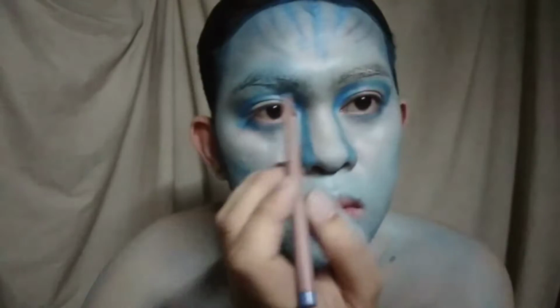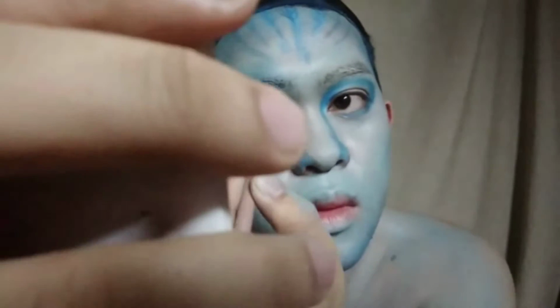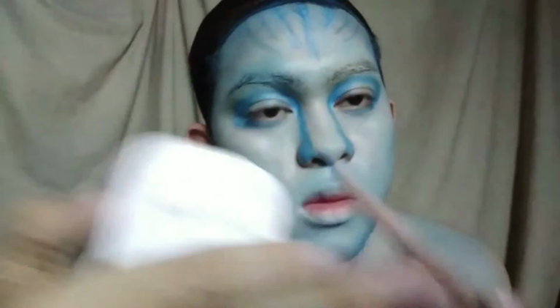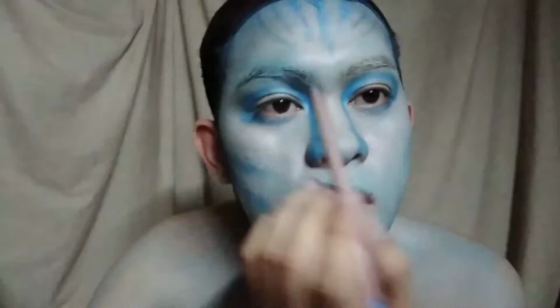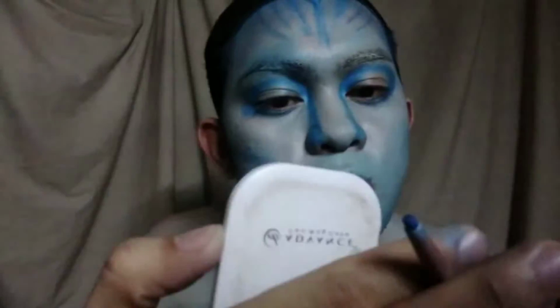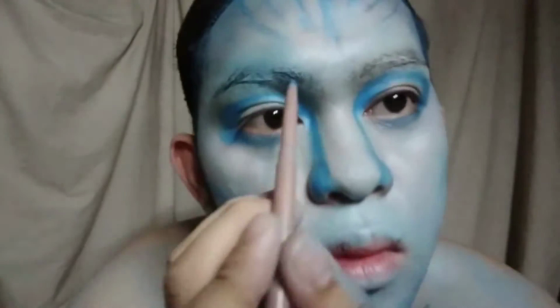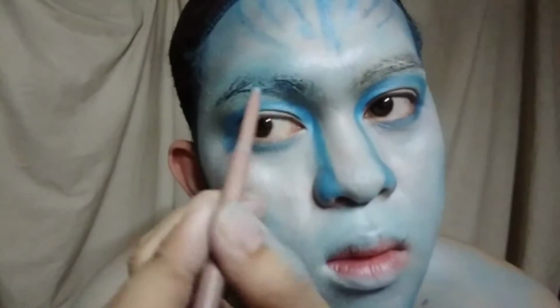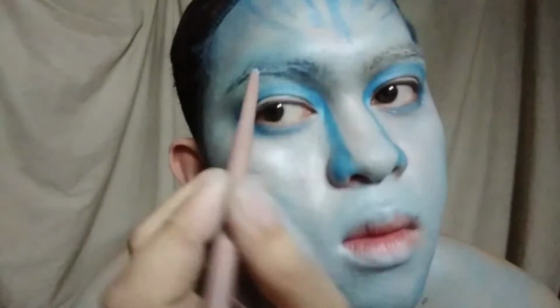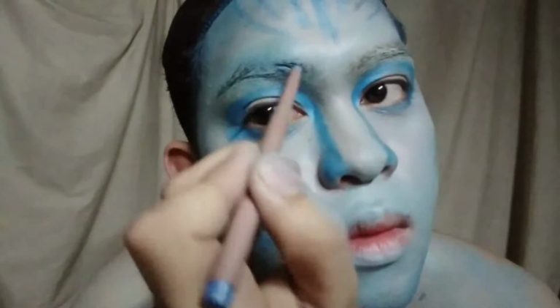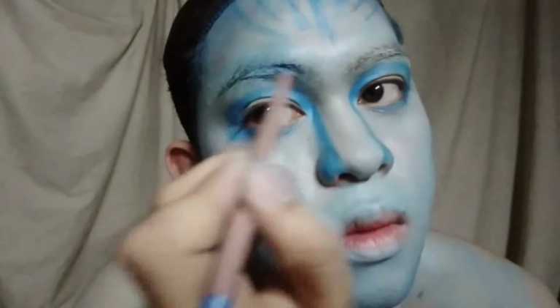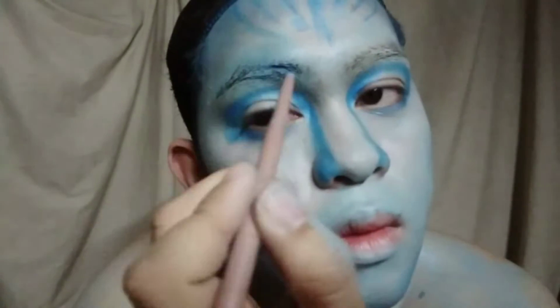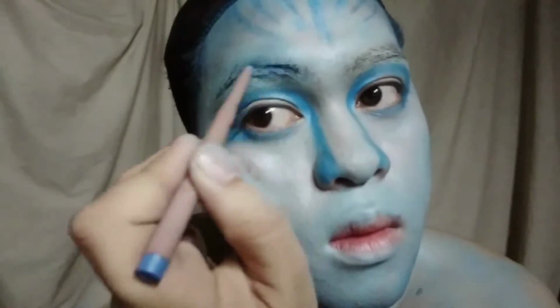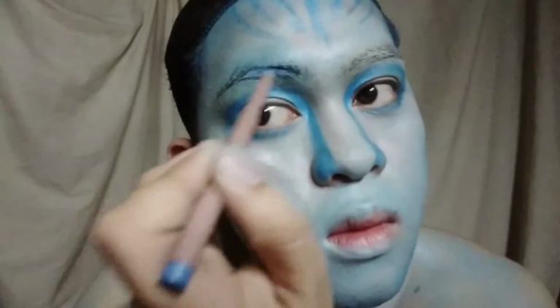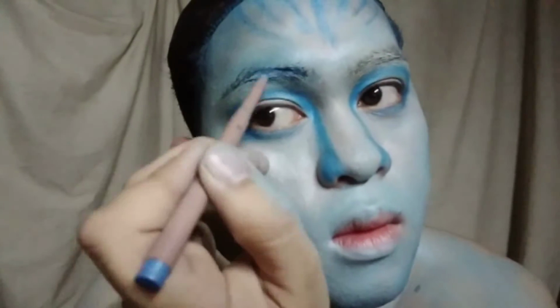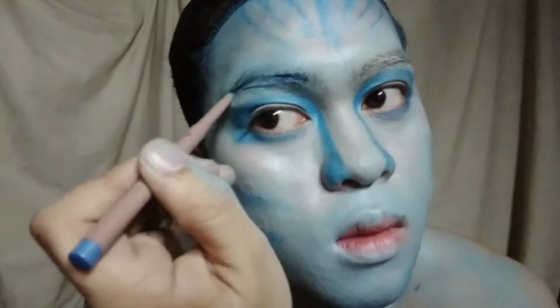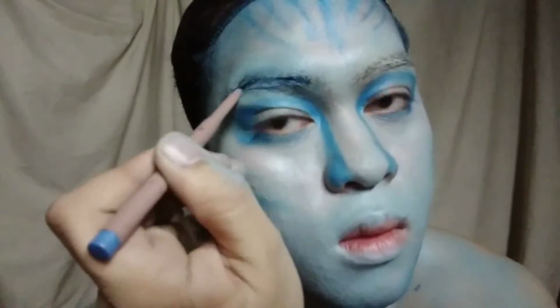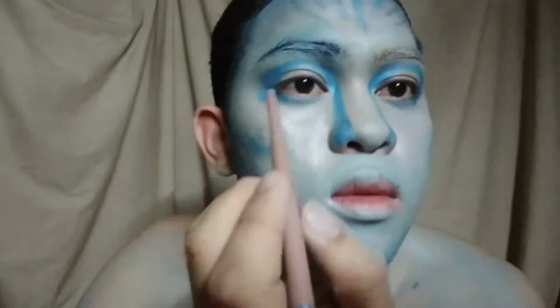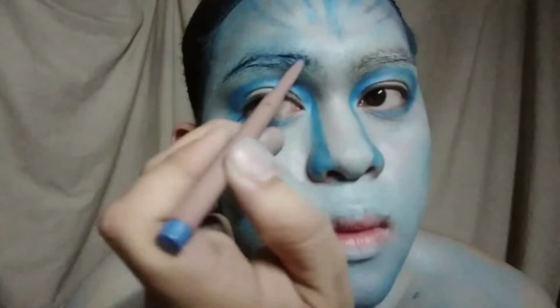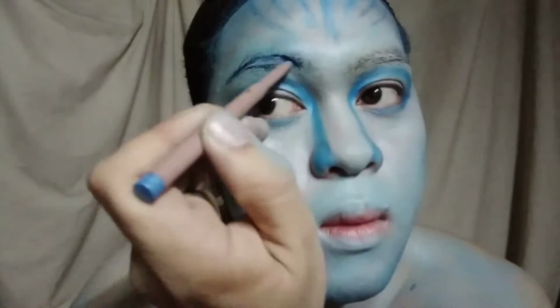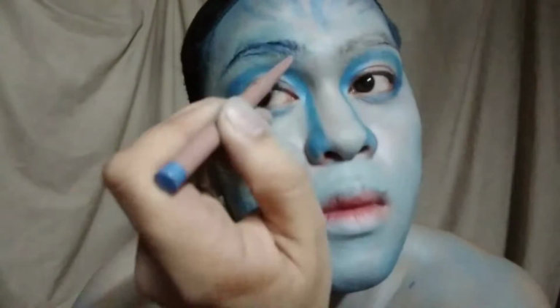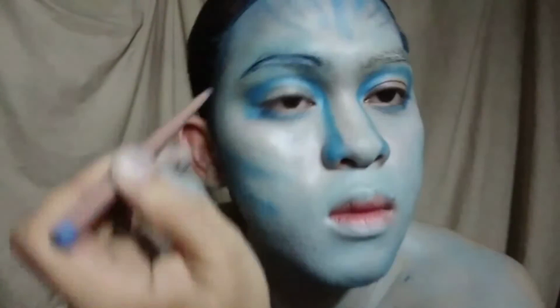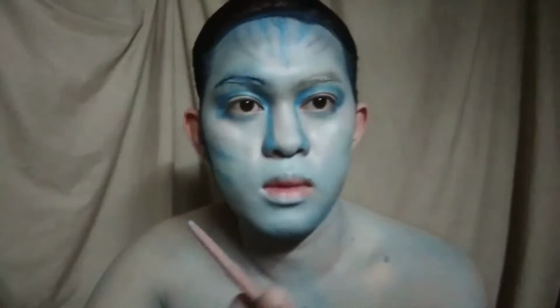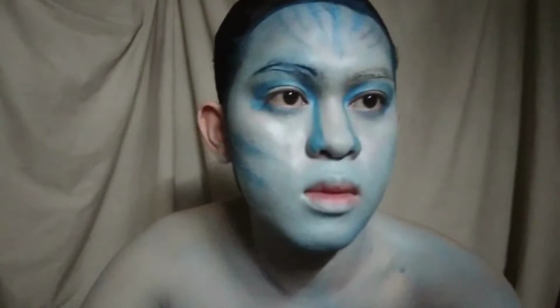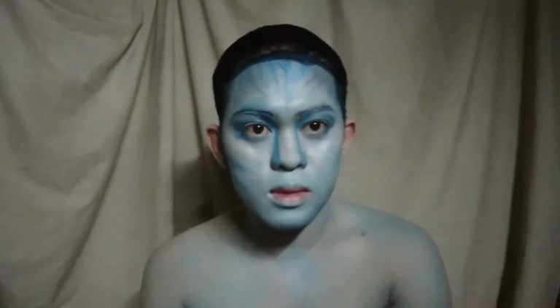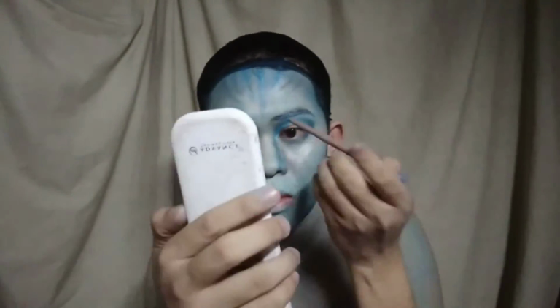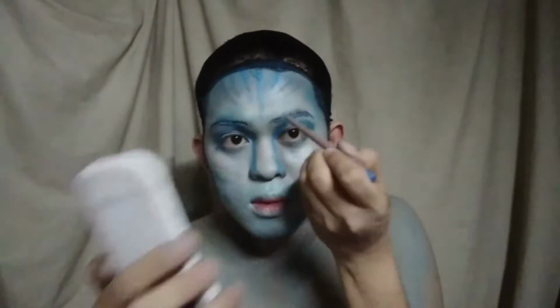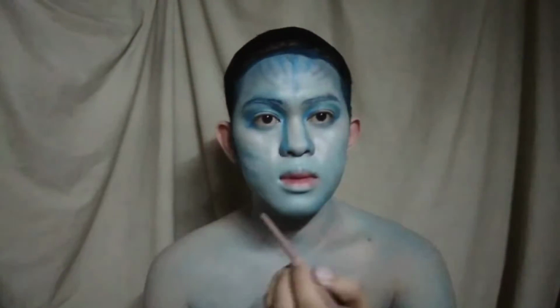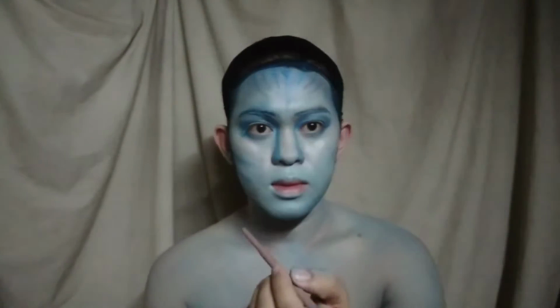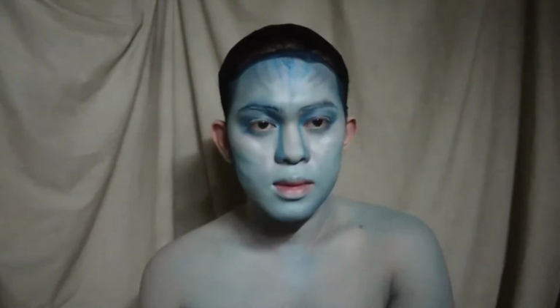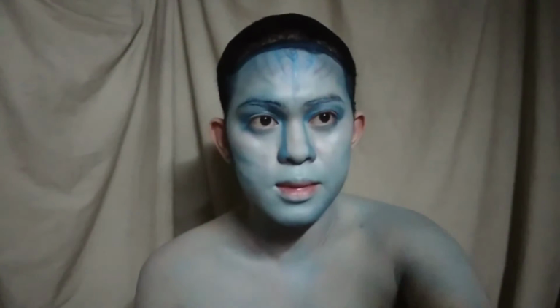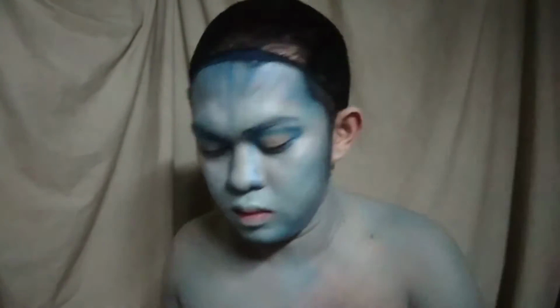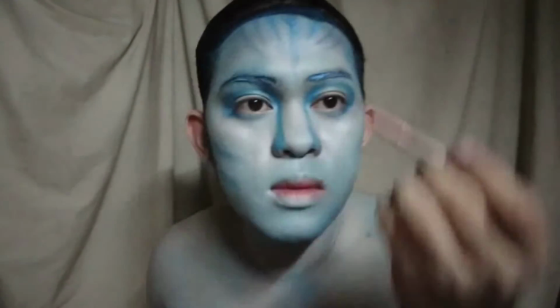Para sa kilay, gagamit ako ng blue eyeliner at lalagyan ko ito ng metallic blue eyeshadow.